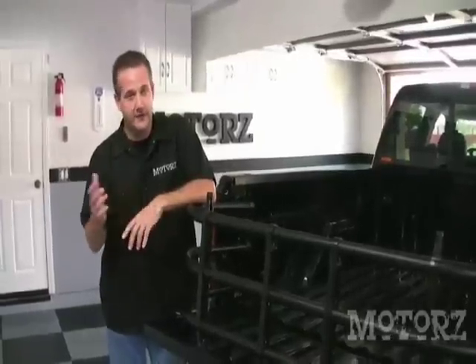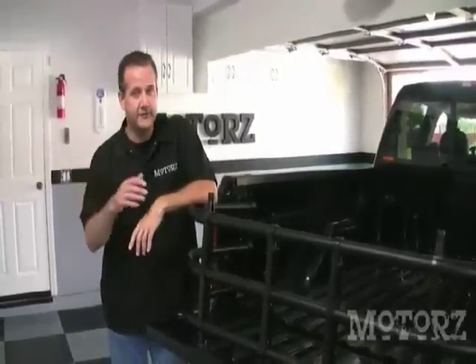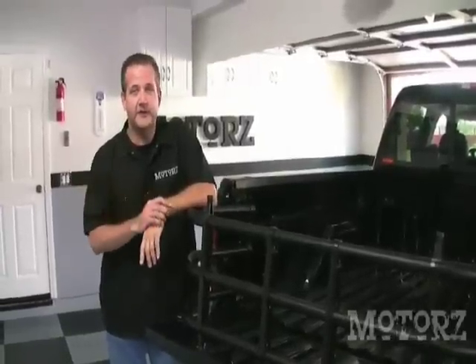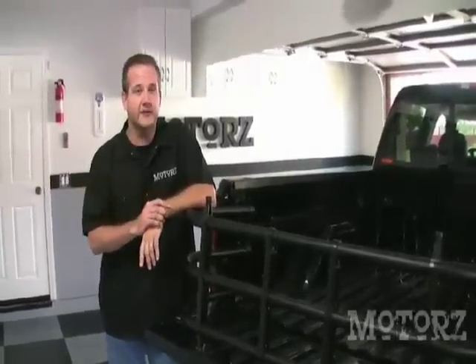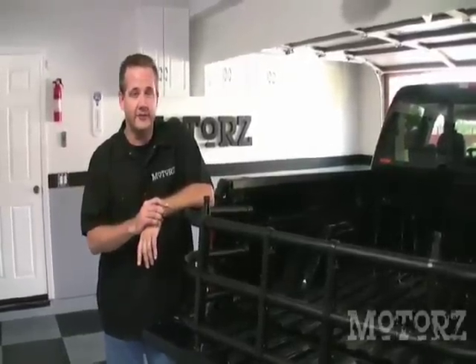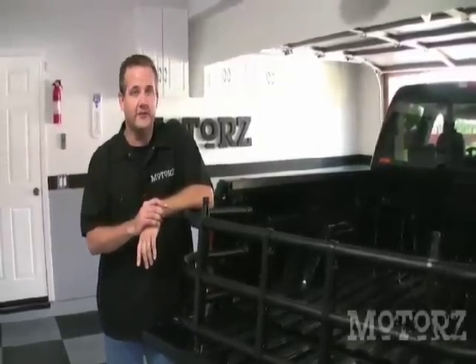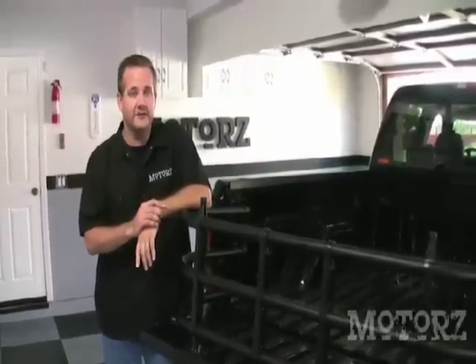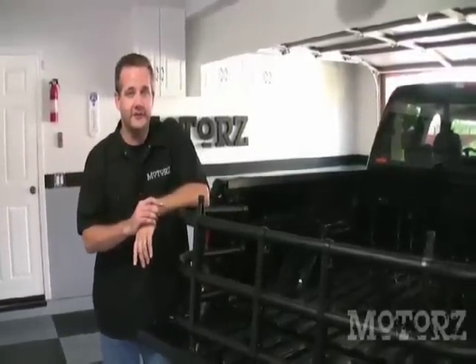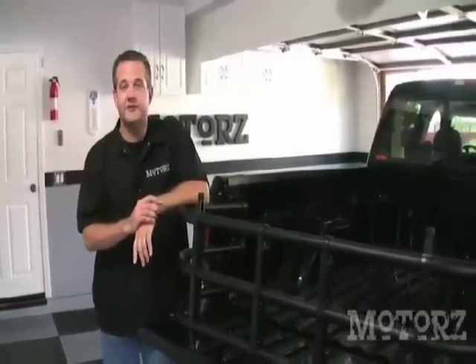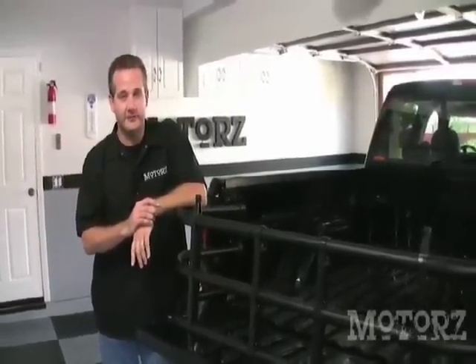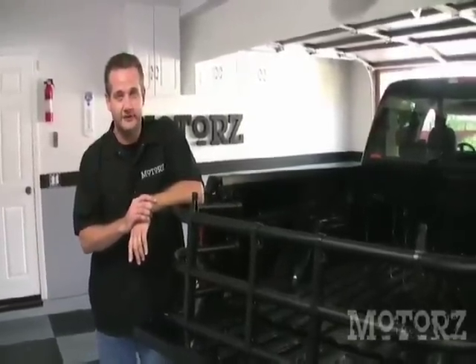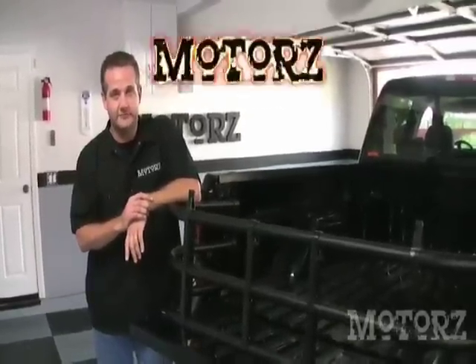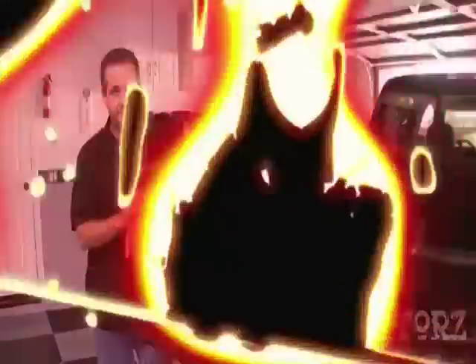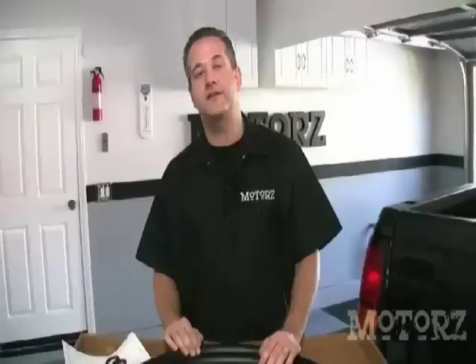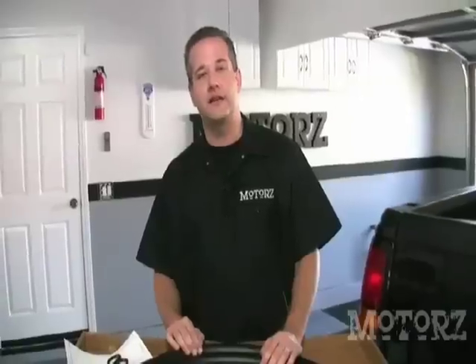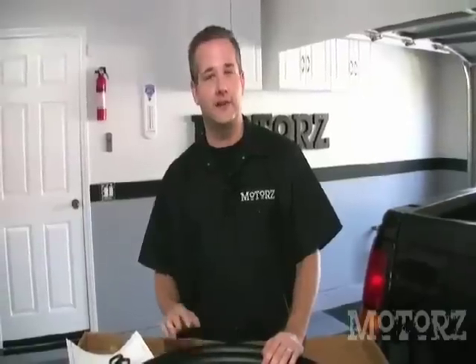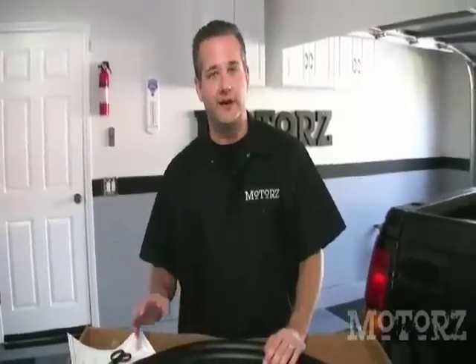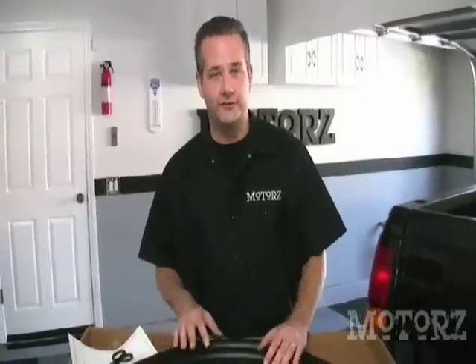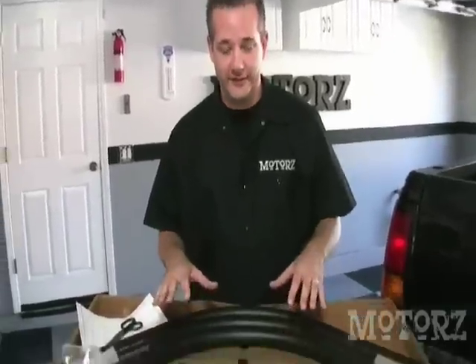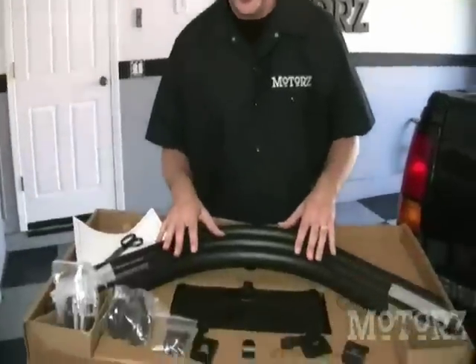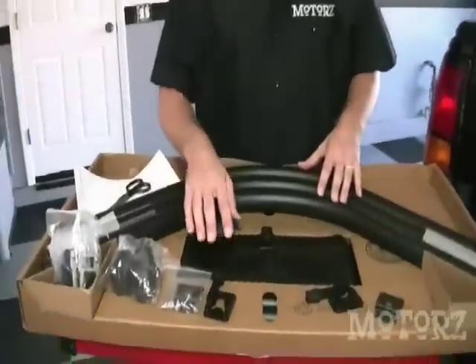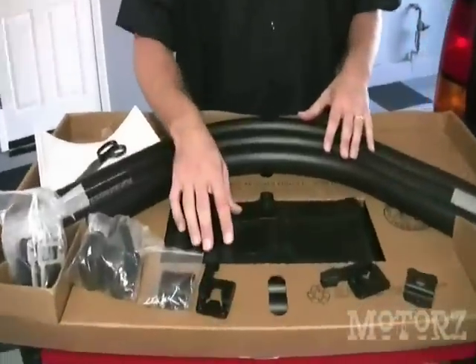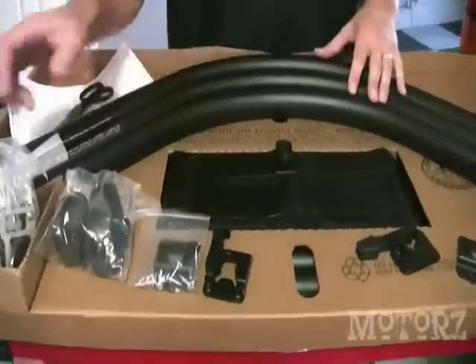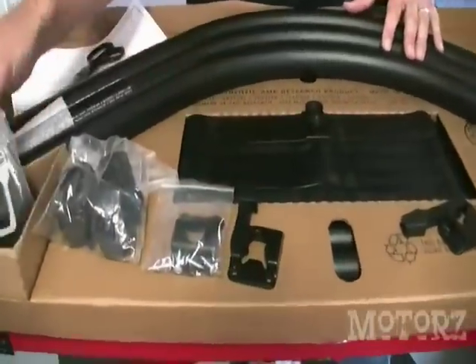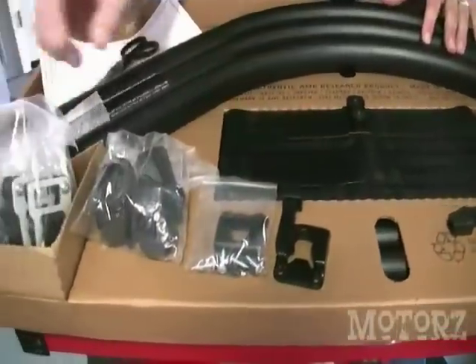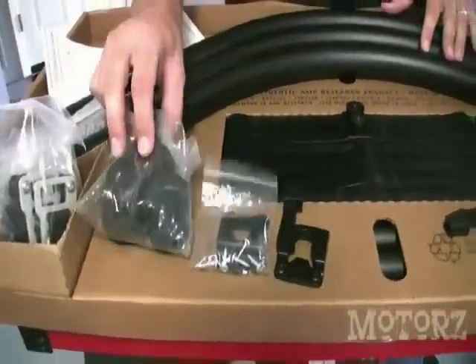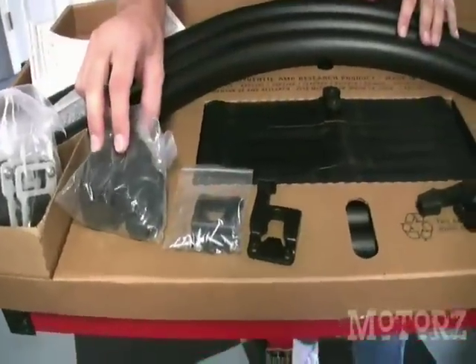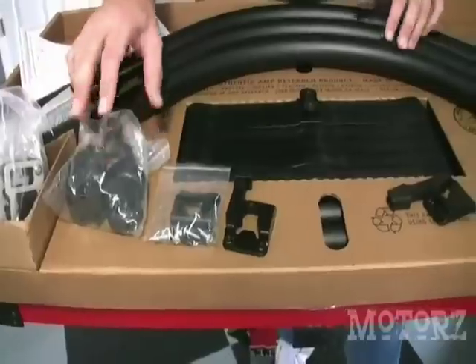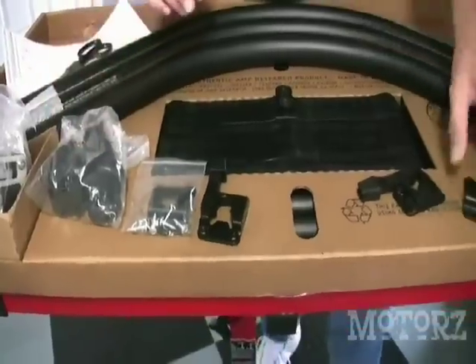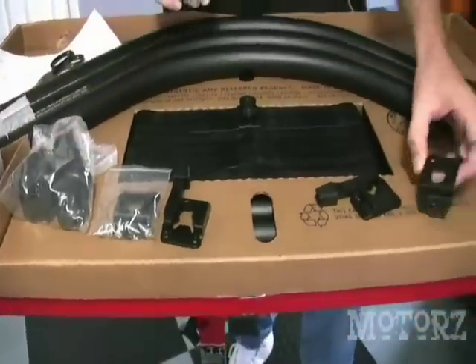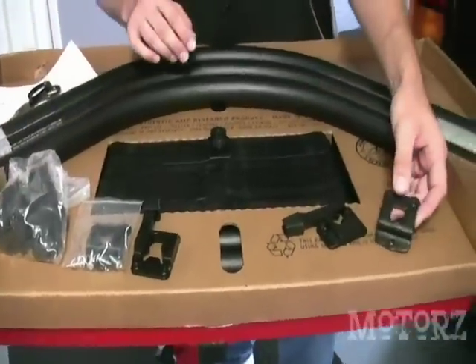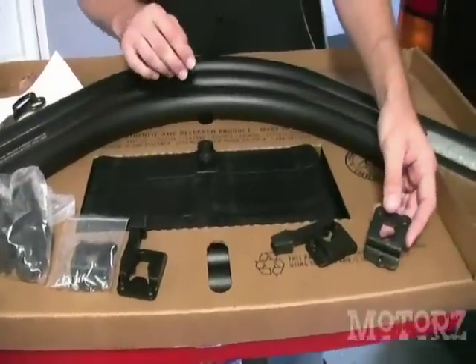Today on Motors, I'm going to show you how to install one of these on a 2007 GMC pickup truck. Now let's take a look at everything that comes in the box. Of course we've got the tubes, these uprights, the straps, these end caps for the tubes, and a universal mounting bracket.